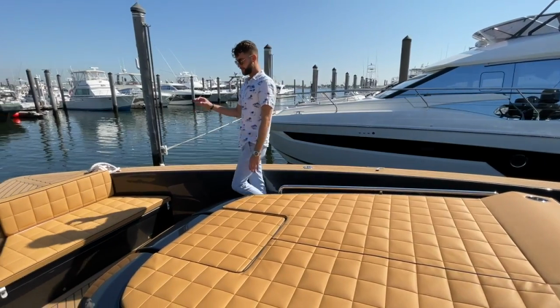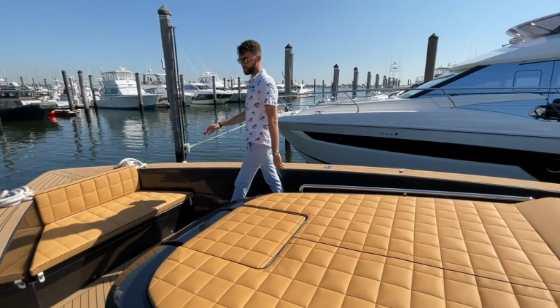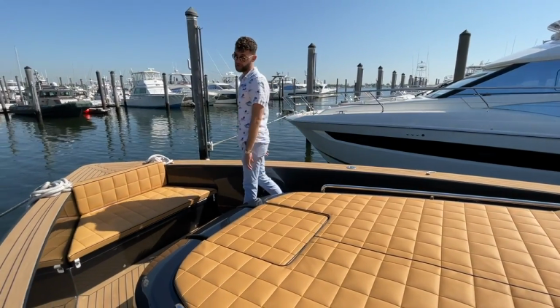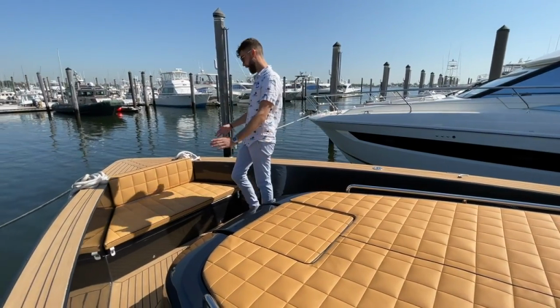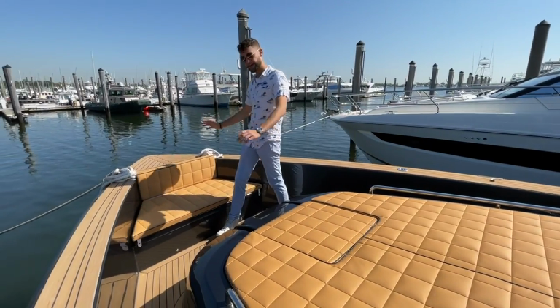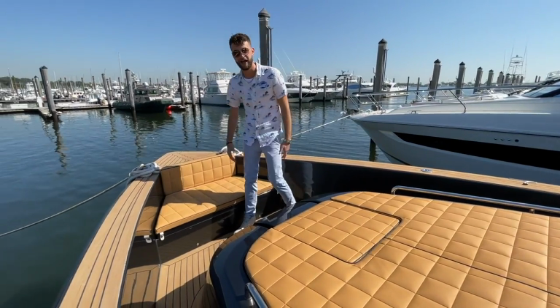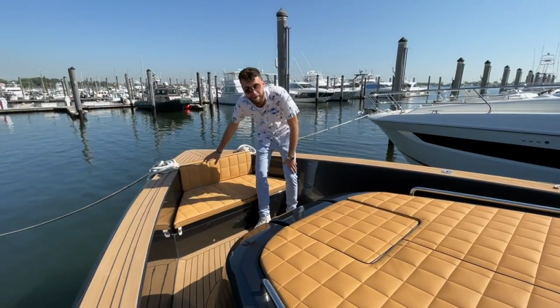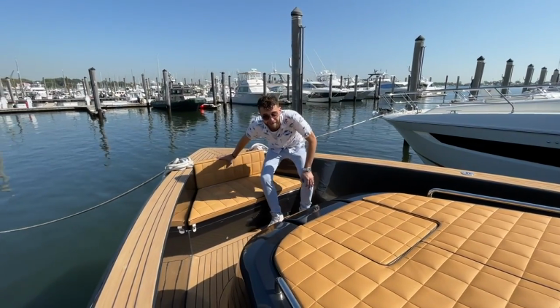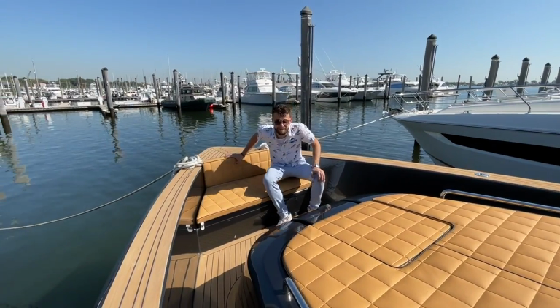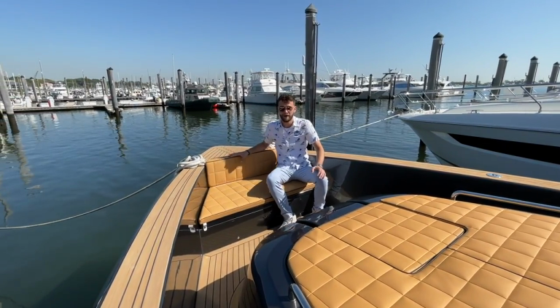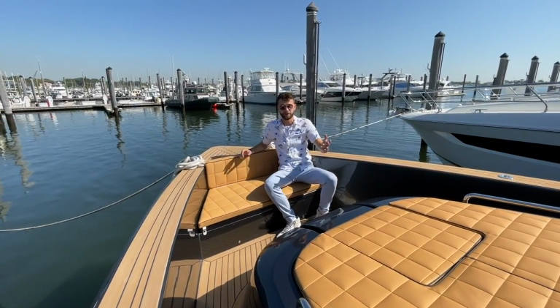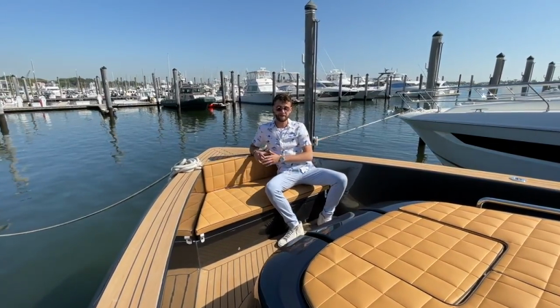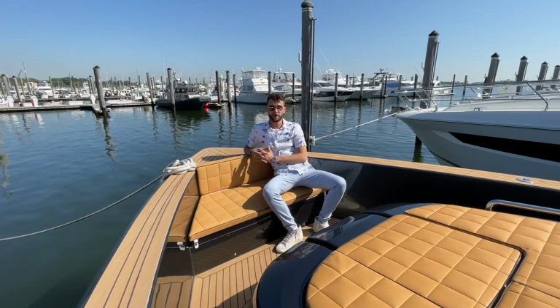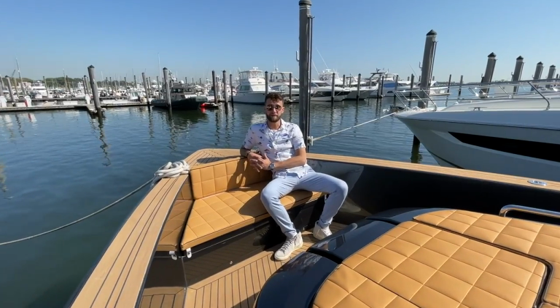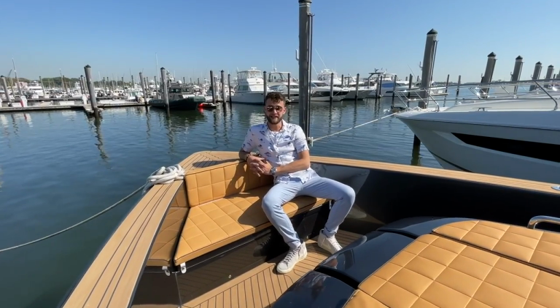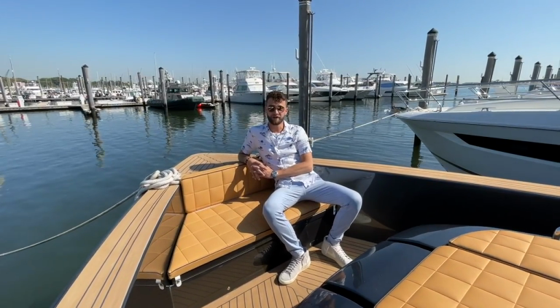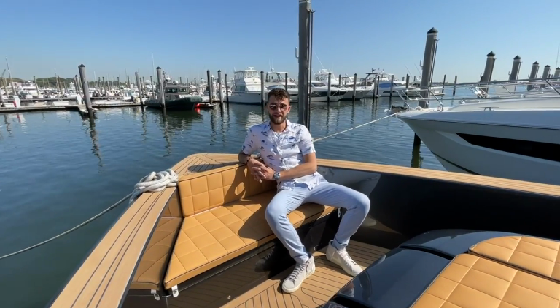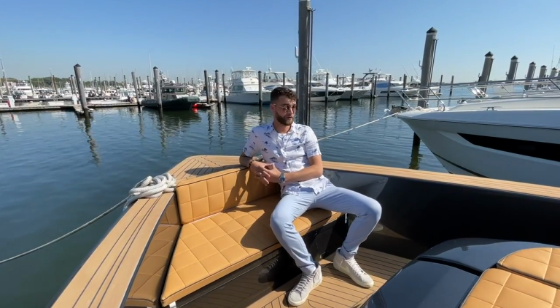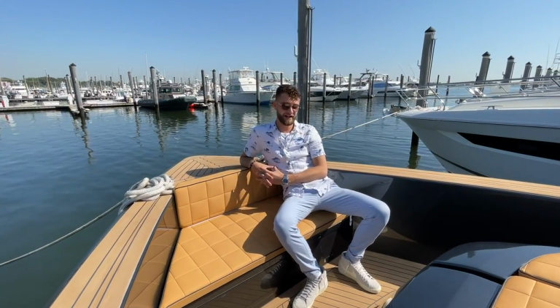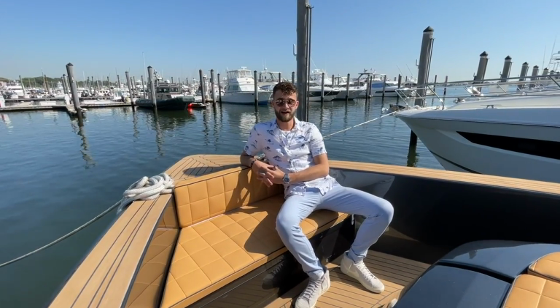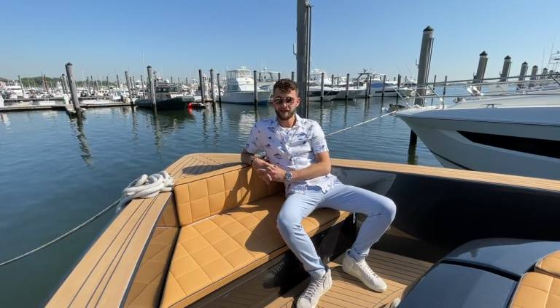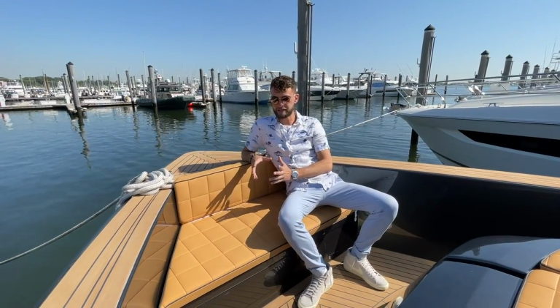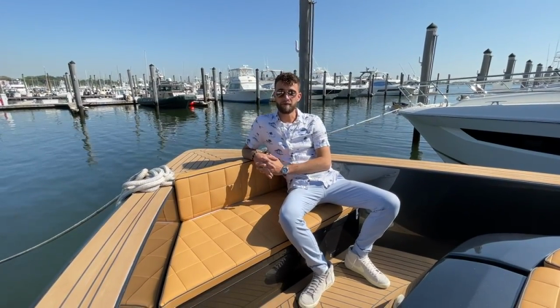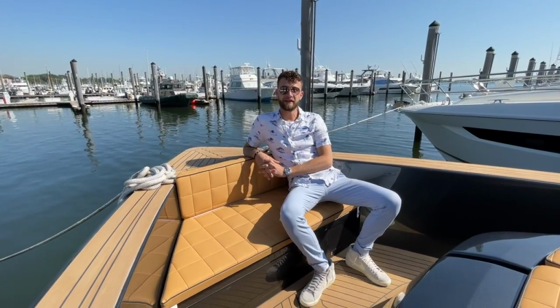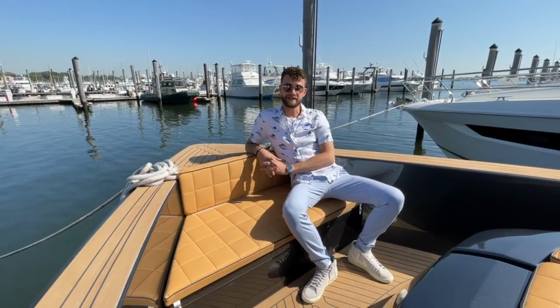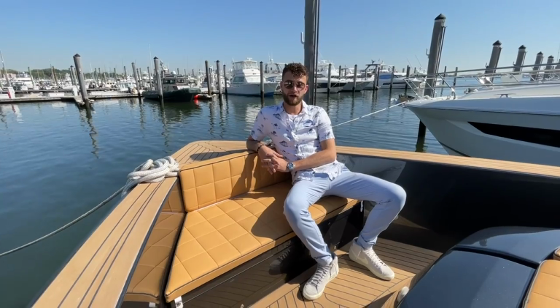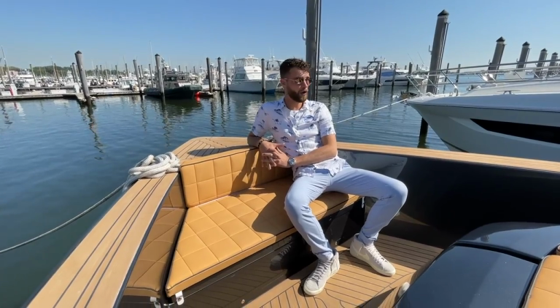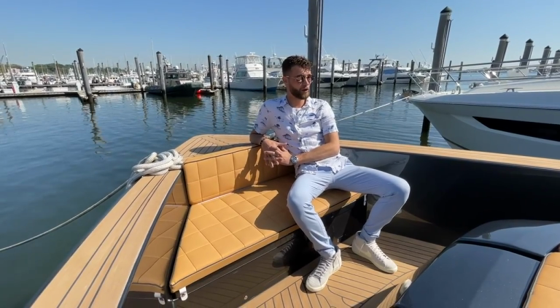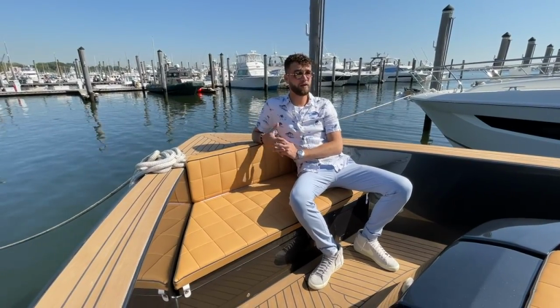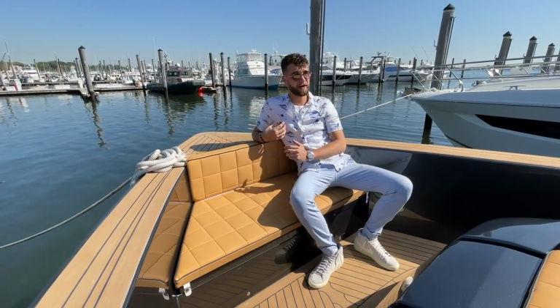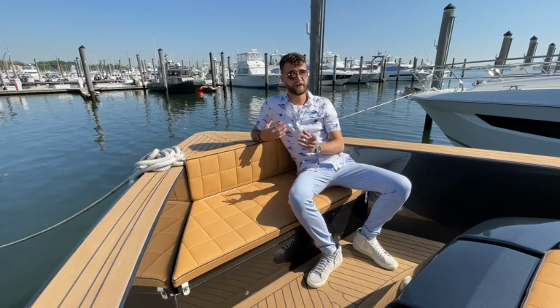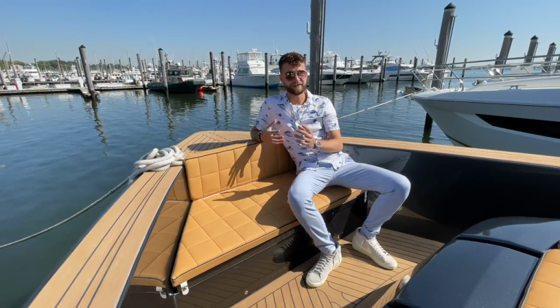This bench — I can't tell you how many times I see people enjoying their Pardo and somebody sitting here, whether at anchor or at a dock. This is probably the nicest seat on the boat, other than my personal favorite, the helm seat.